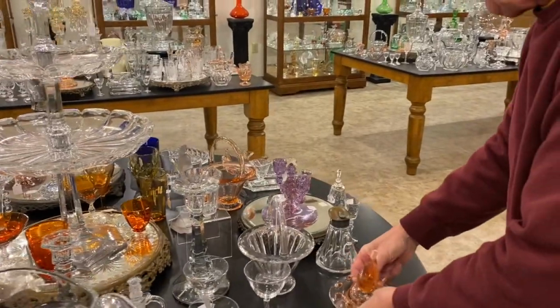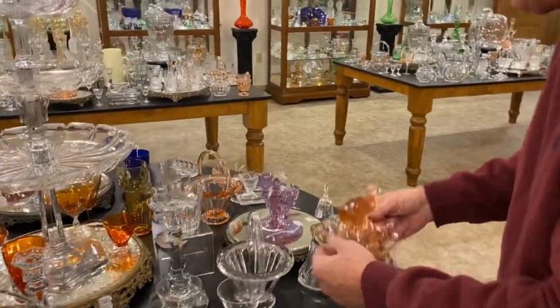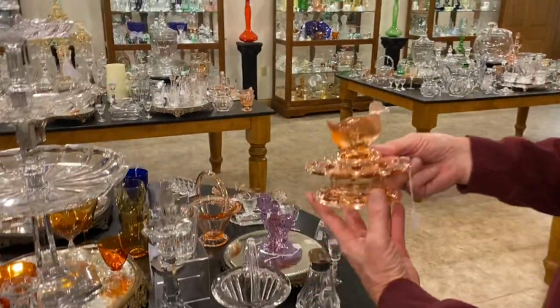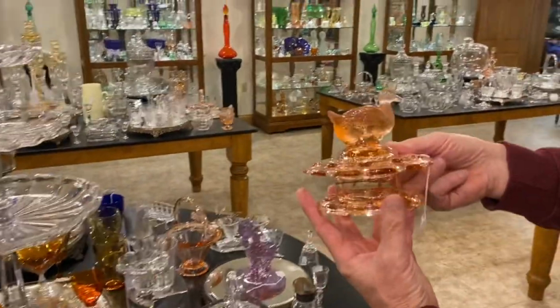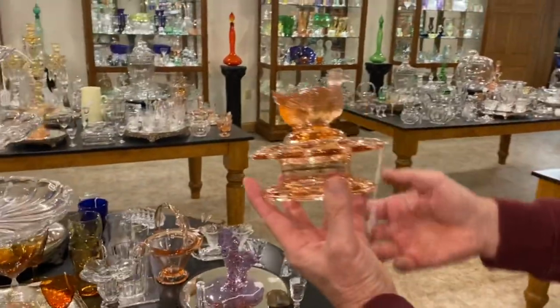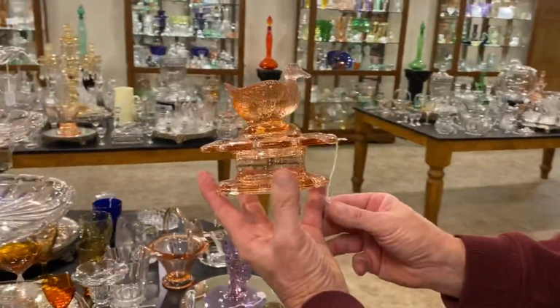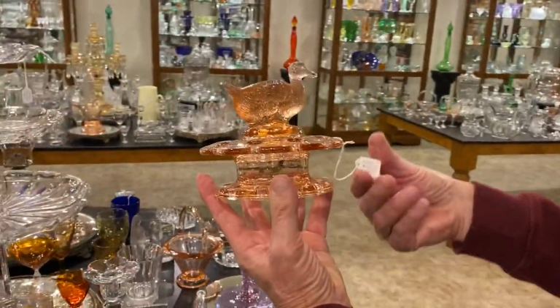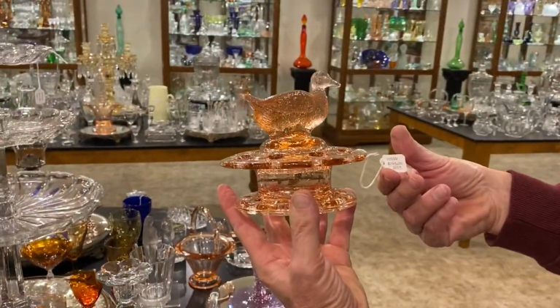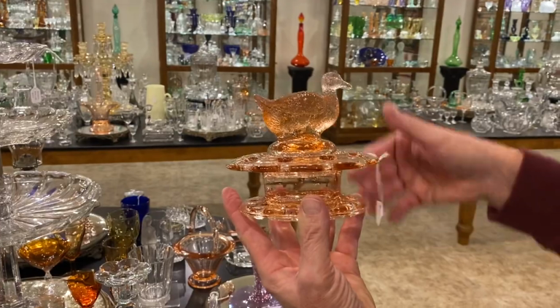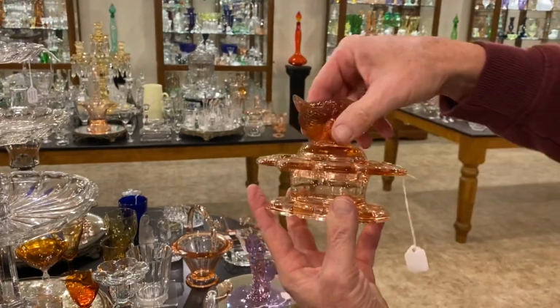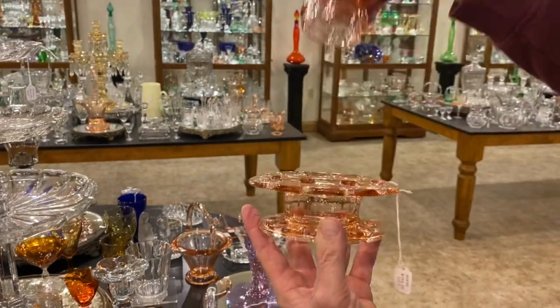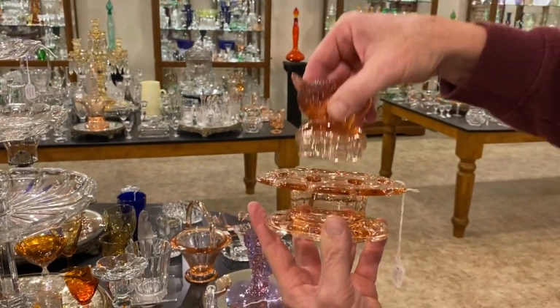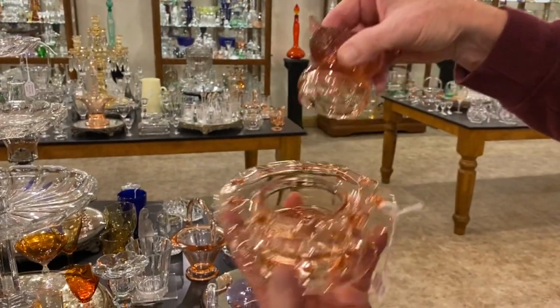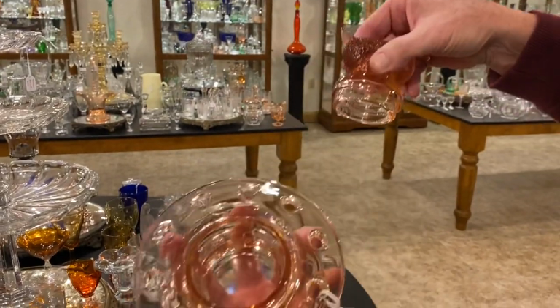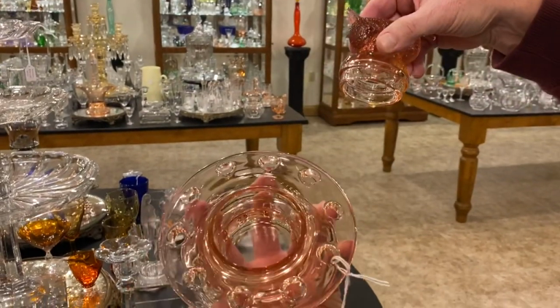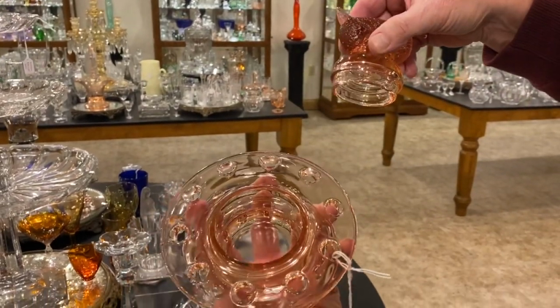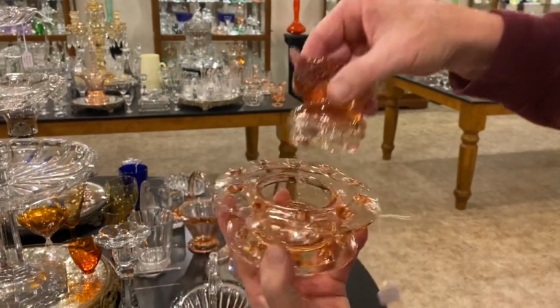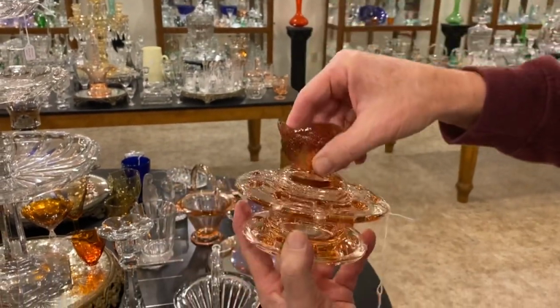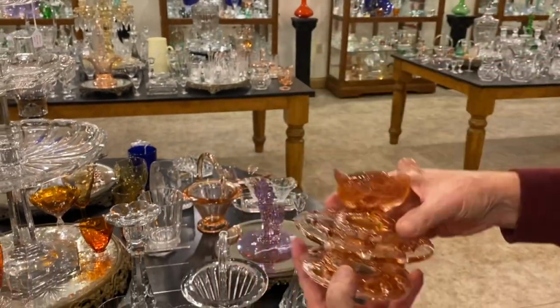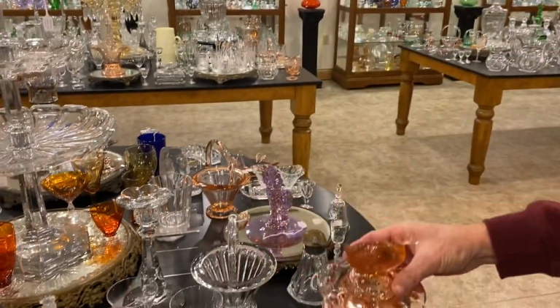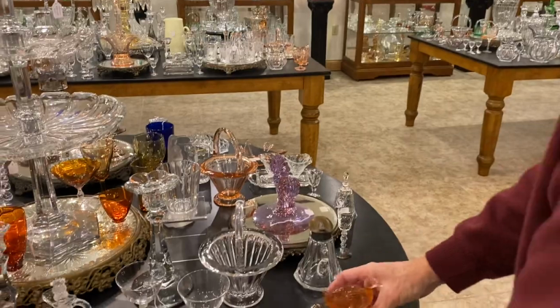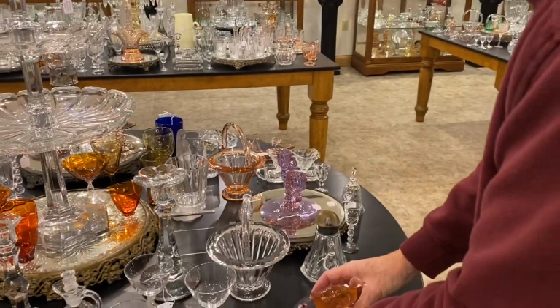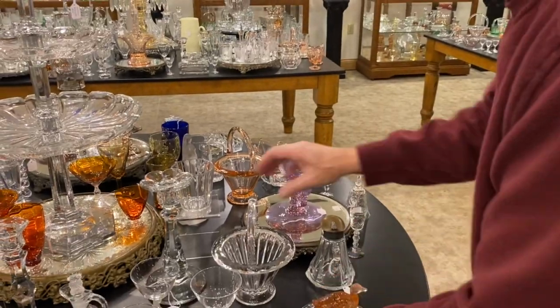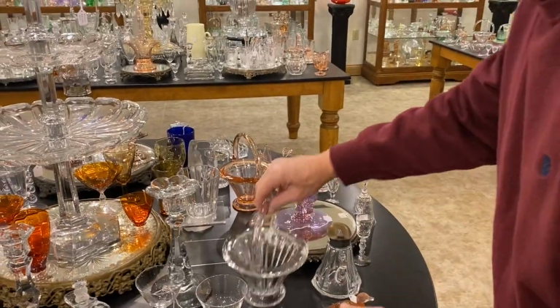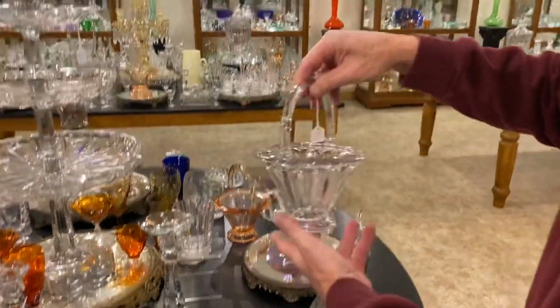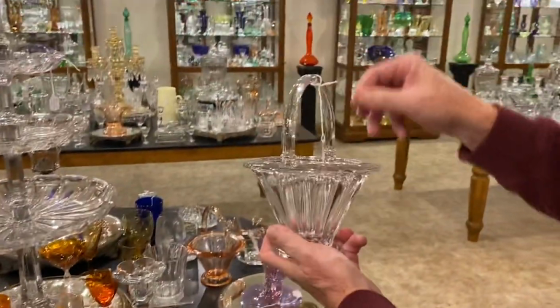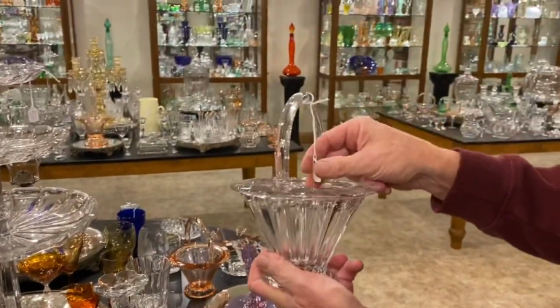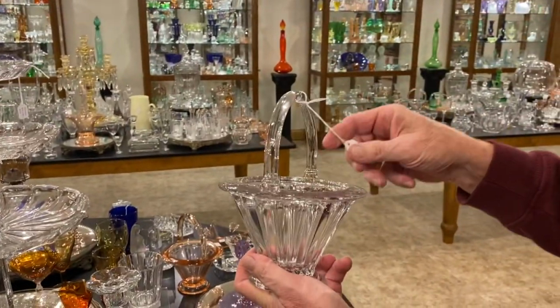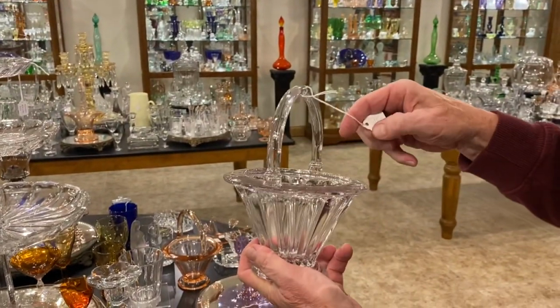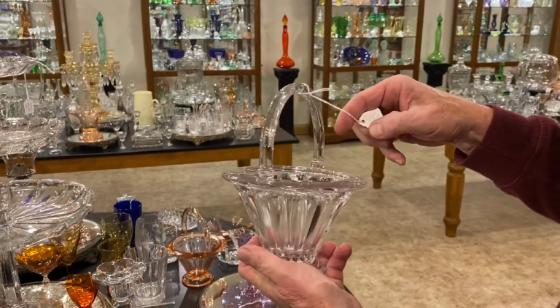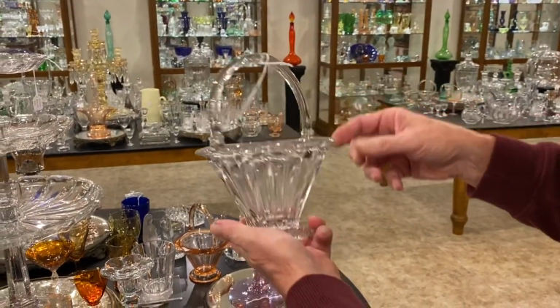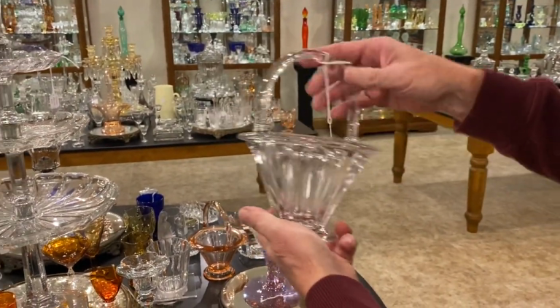Two-piece duck flower frog in Flamingo, $245. The duck lifts out and you can put your flowers in the holes. Crystal light basket, $165.